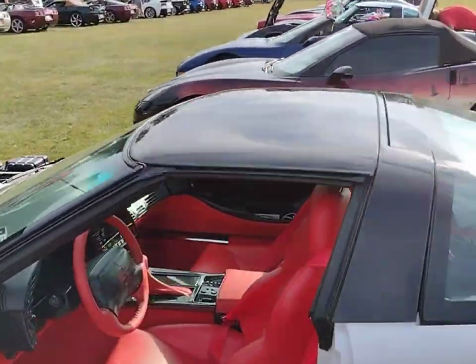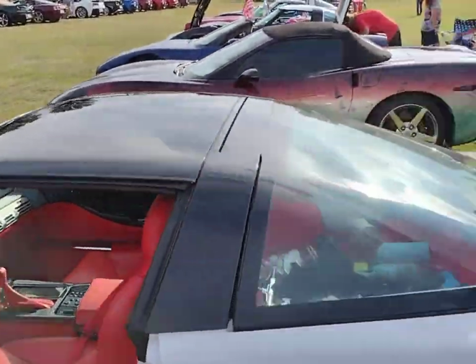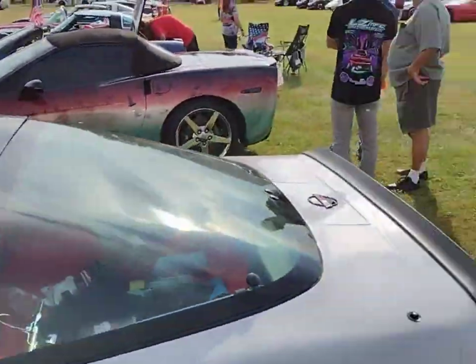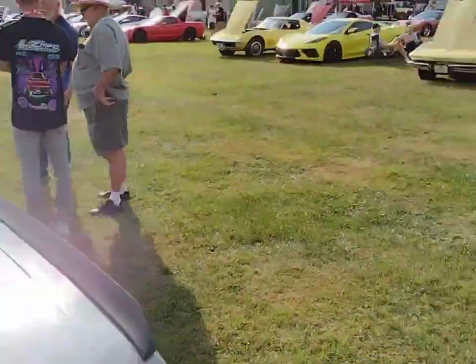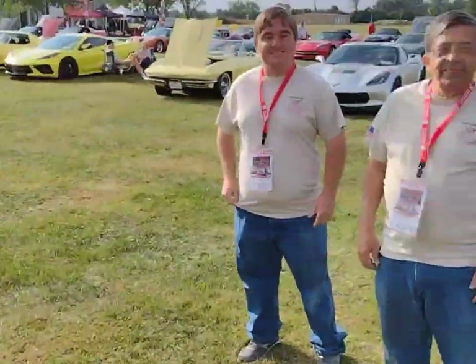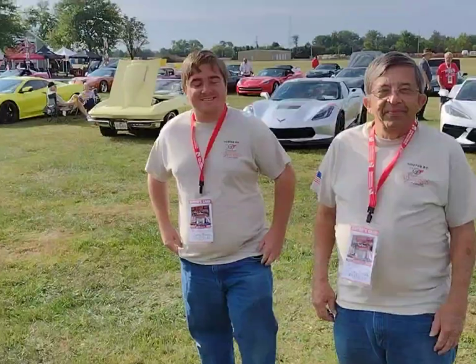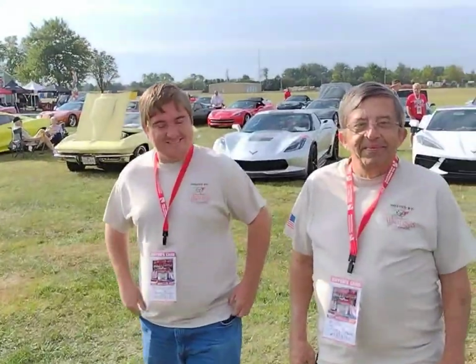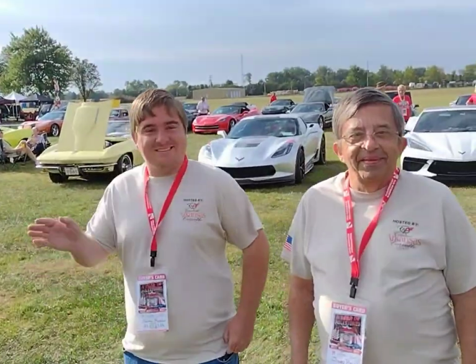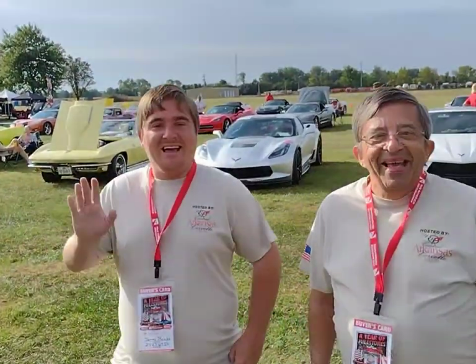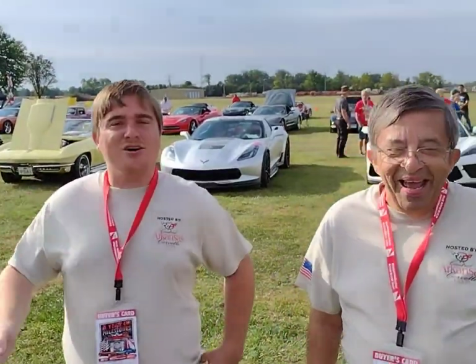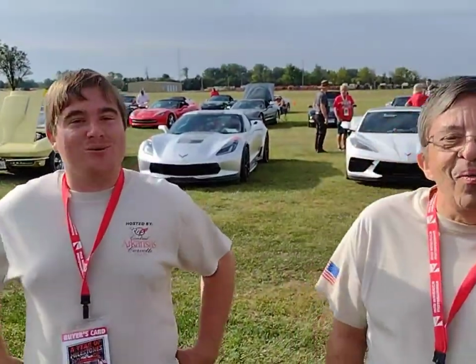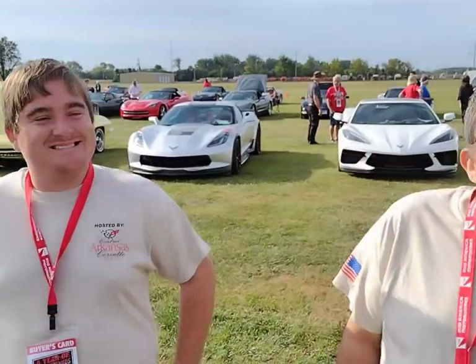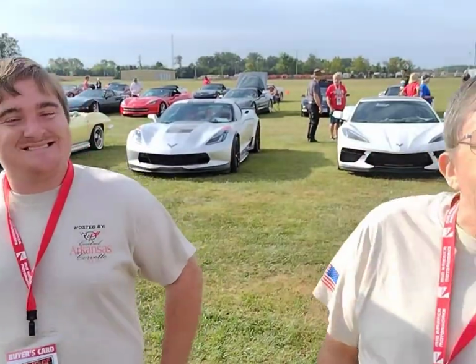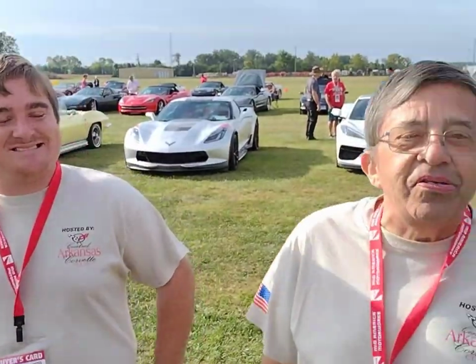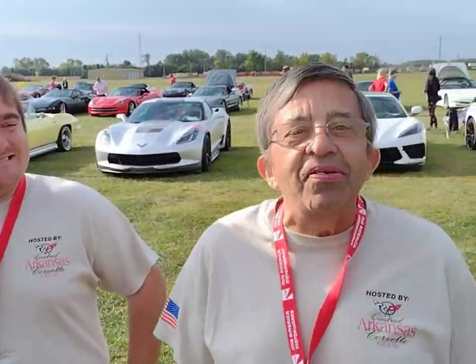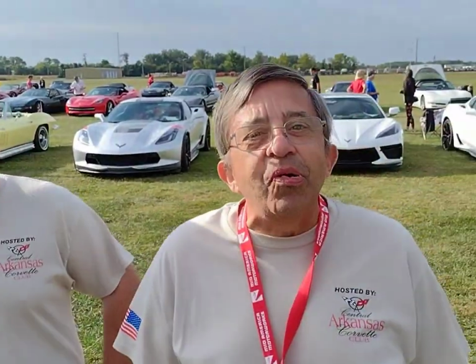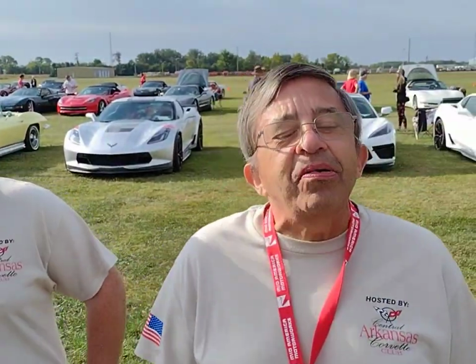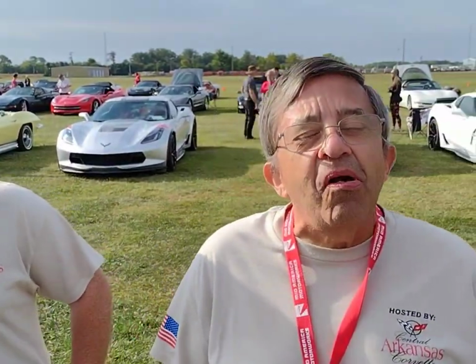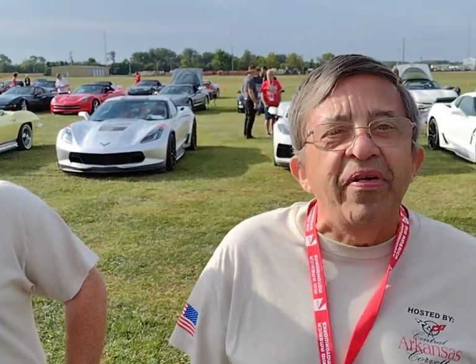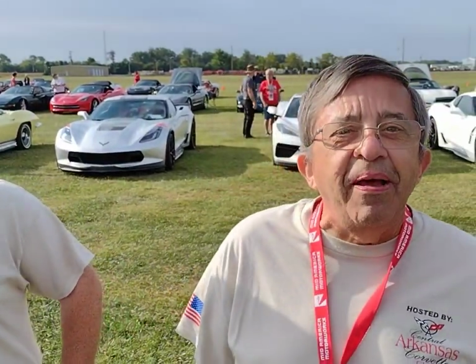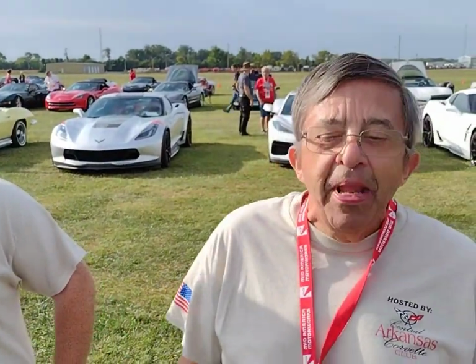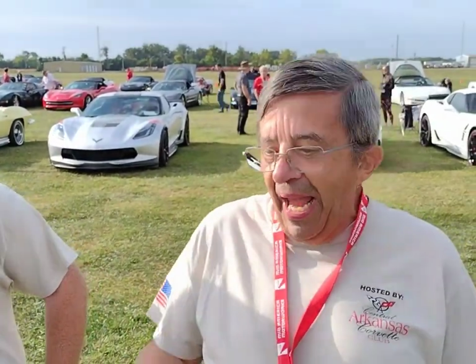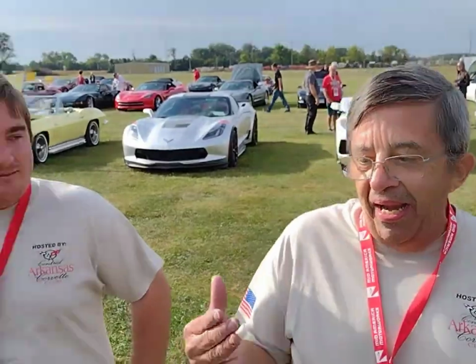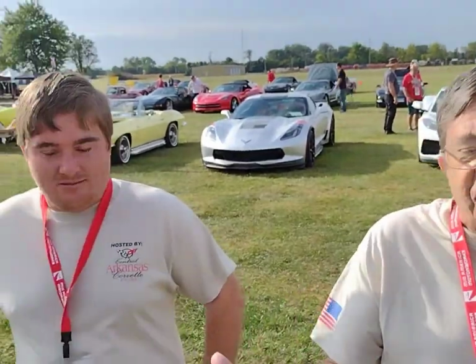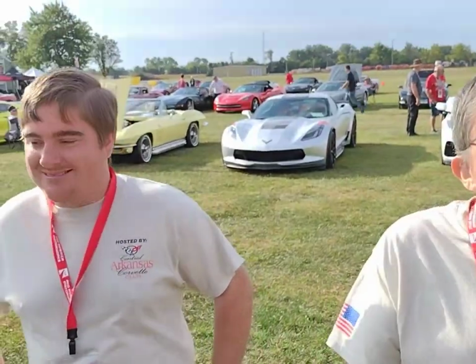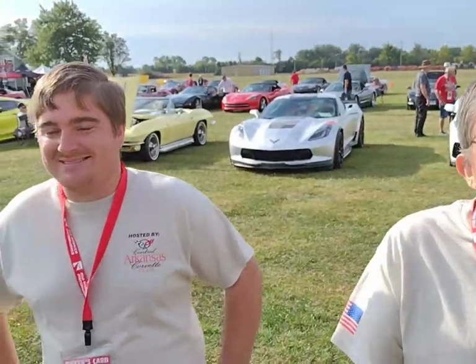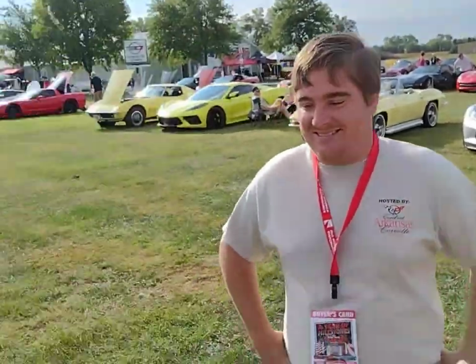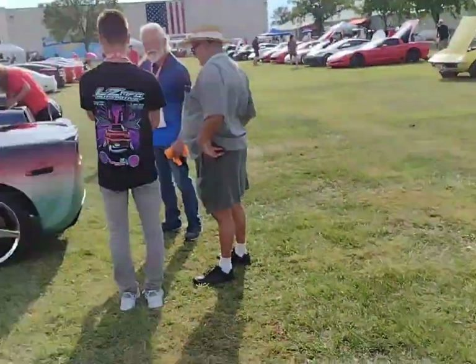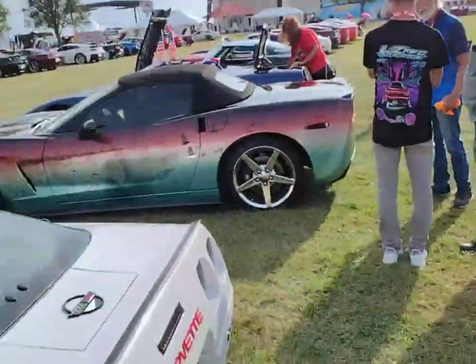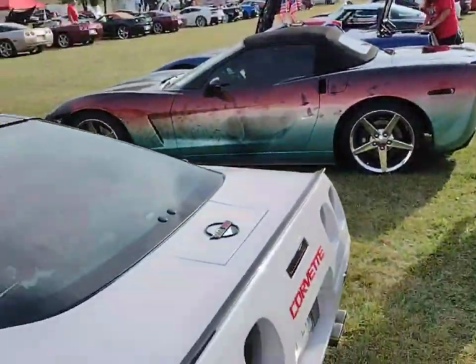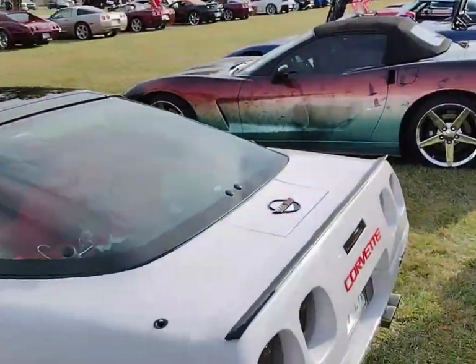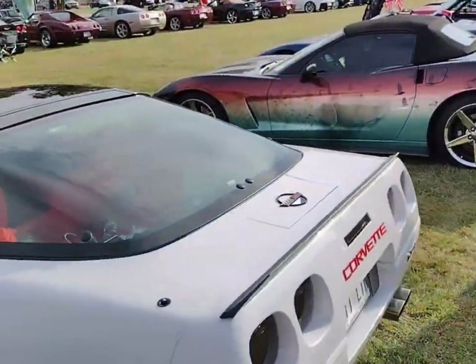And here we are. I'm with the two Jimmys. We're from the Arkansas Central Corvette Club and this is White Lightning. Tell us about it, please.